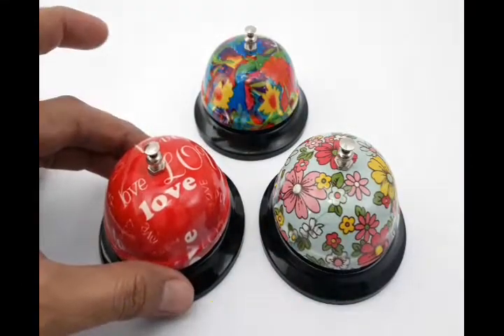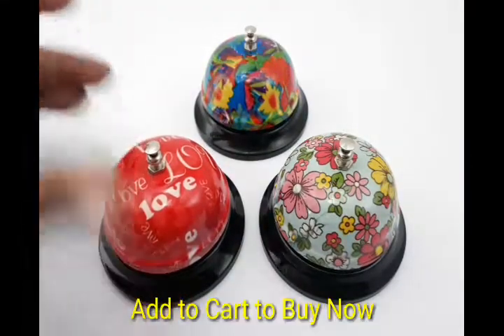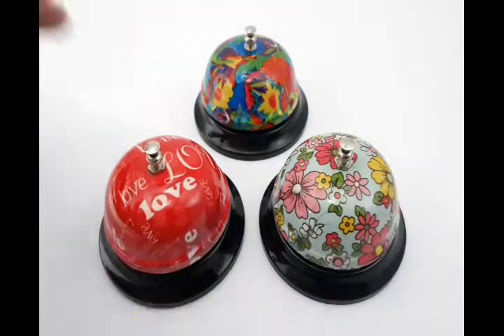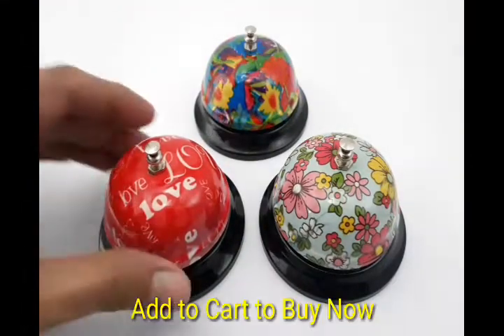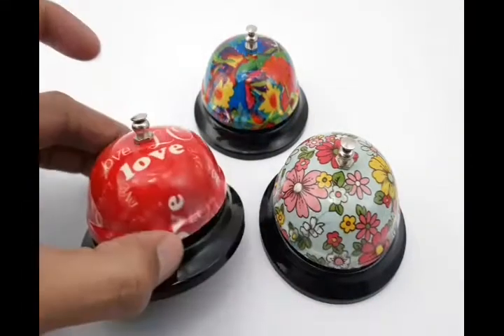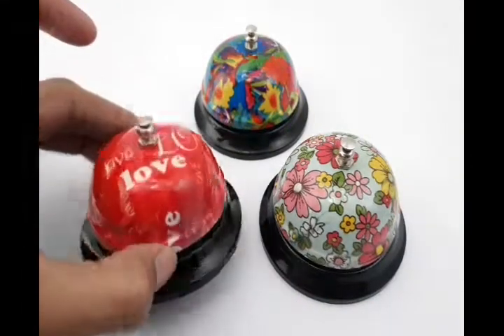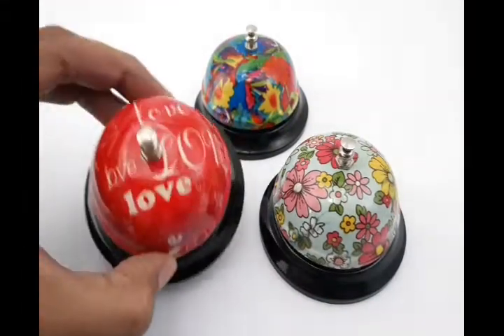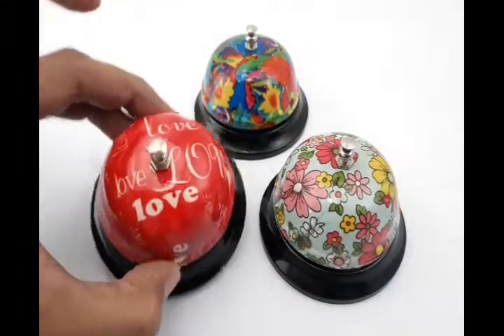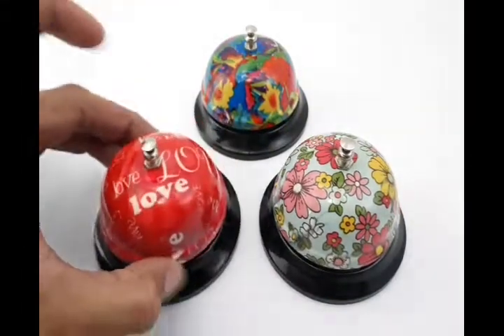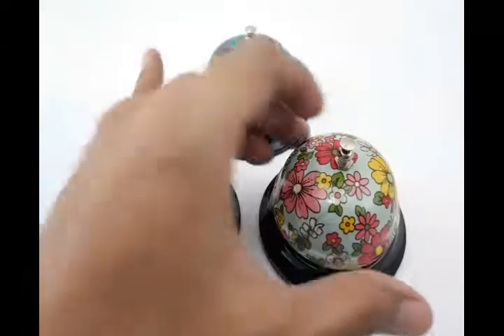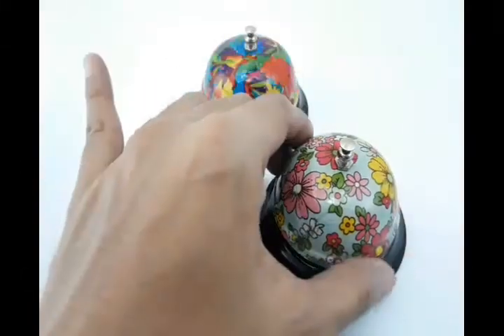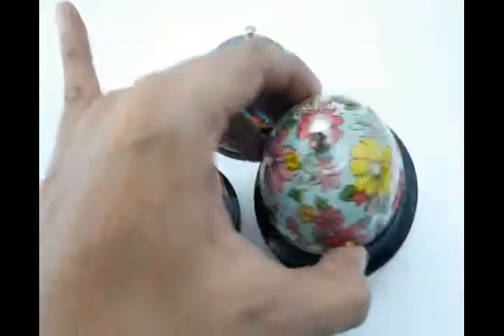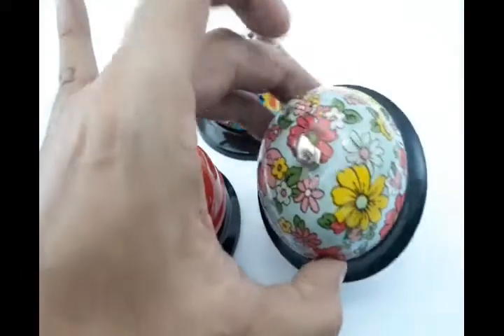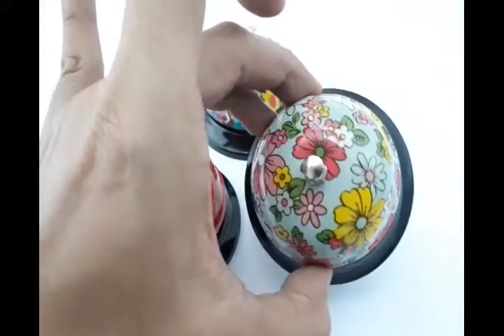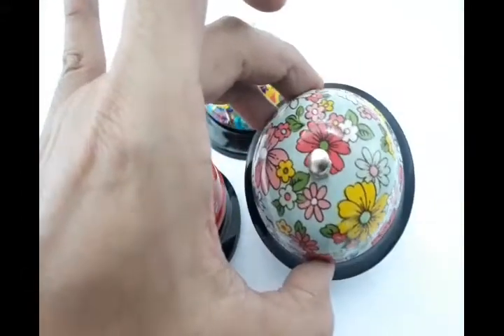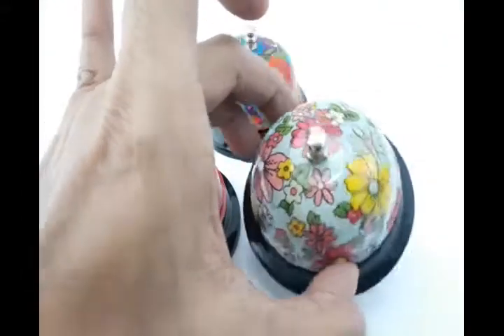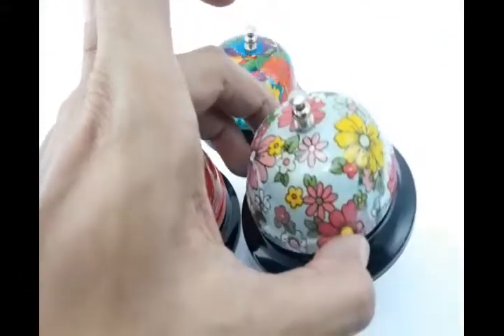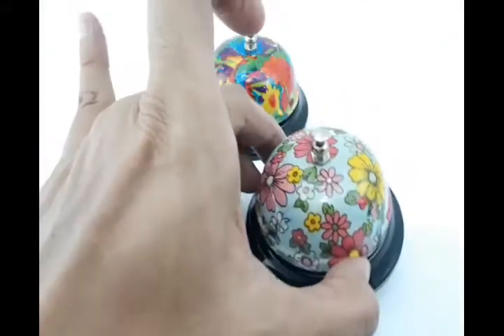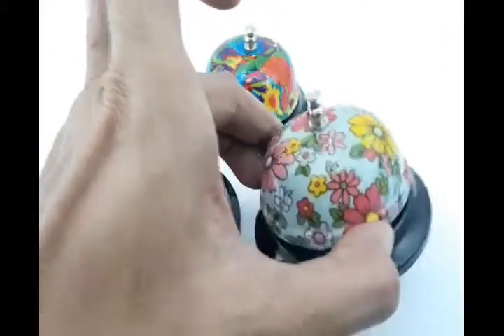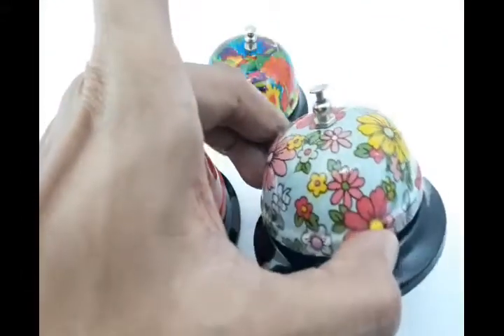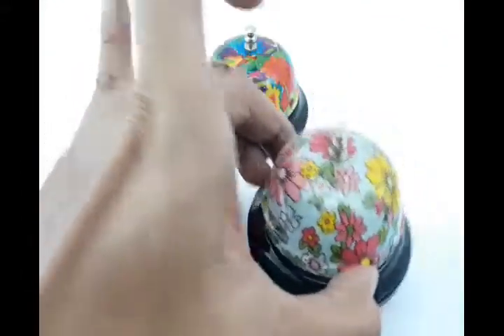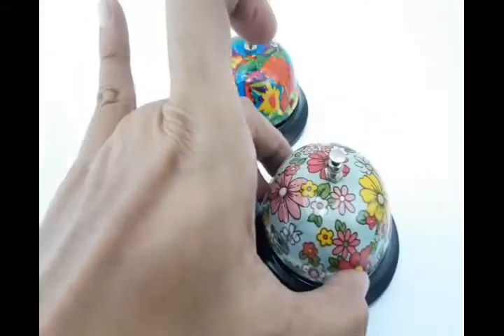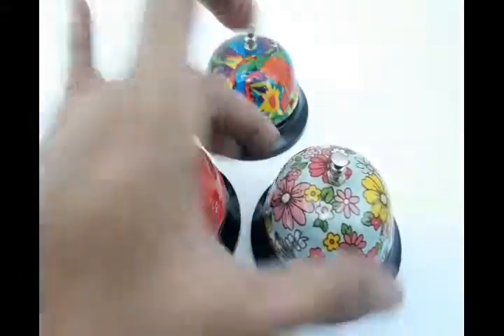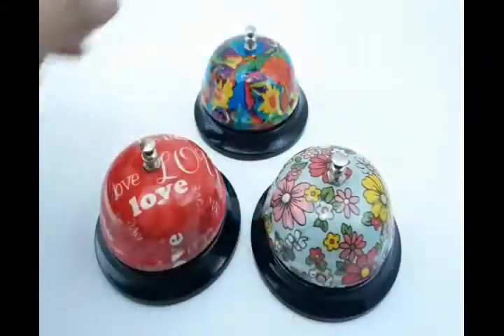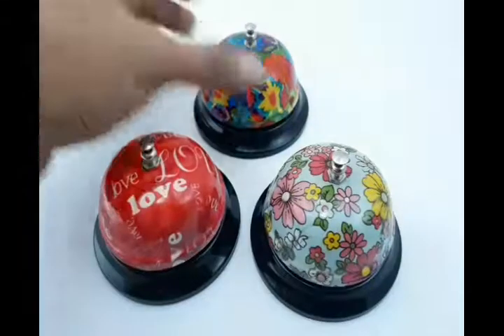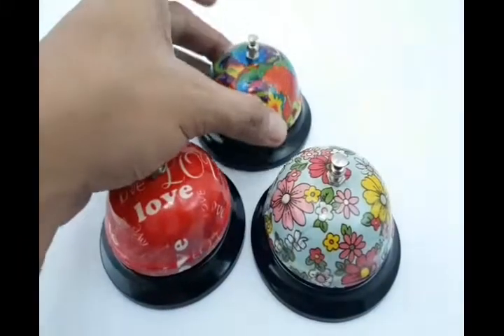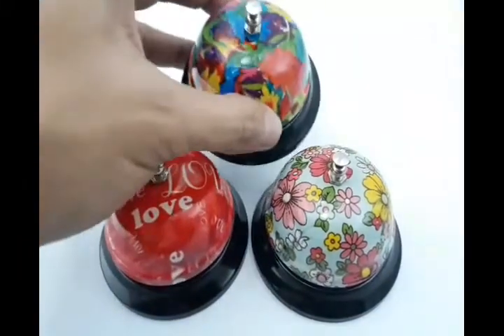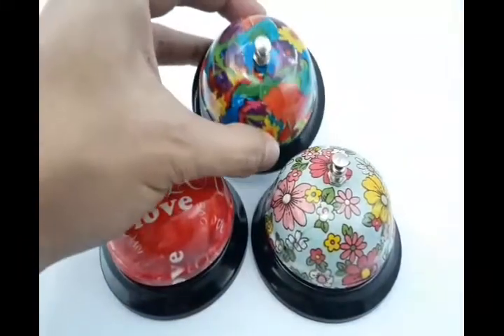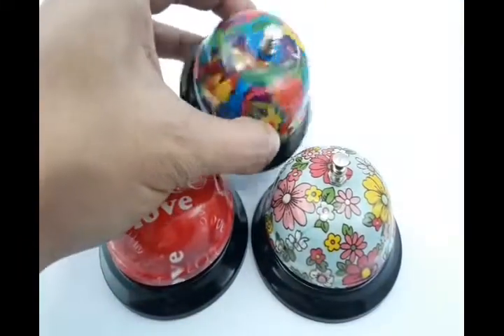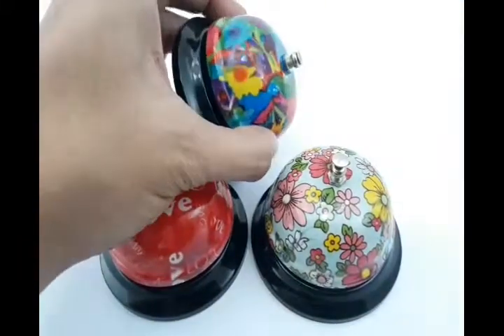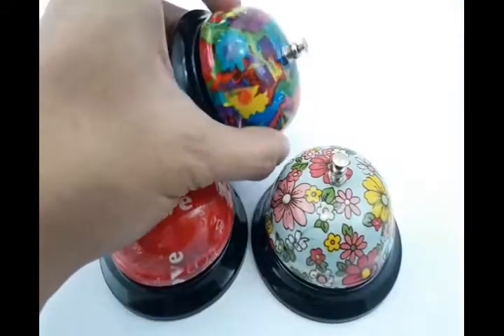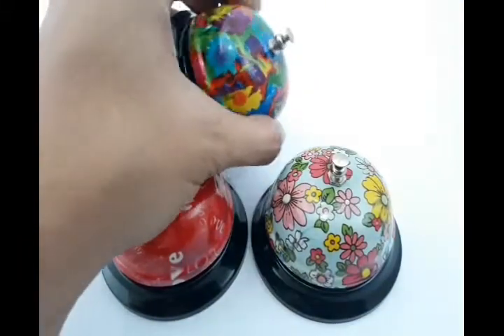We have here a red with love design, a floral design in light green, and a rainbow flower abstract design.